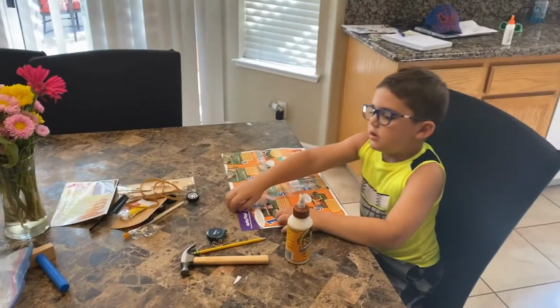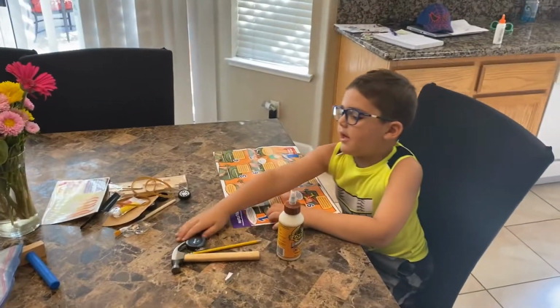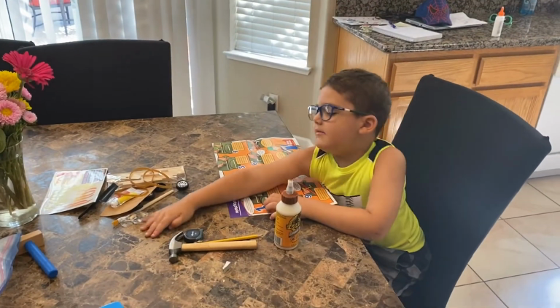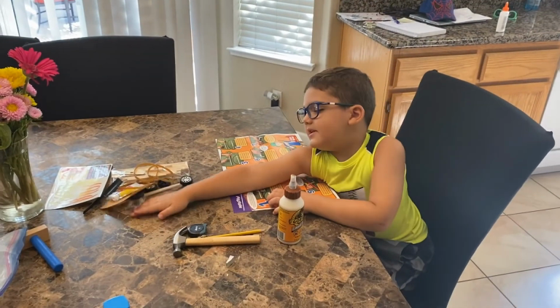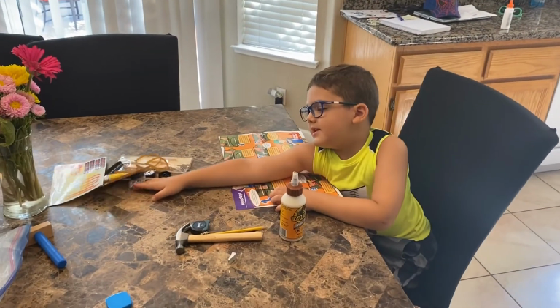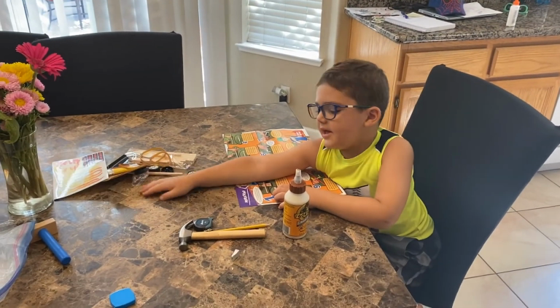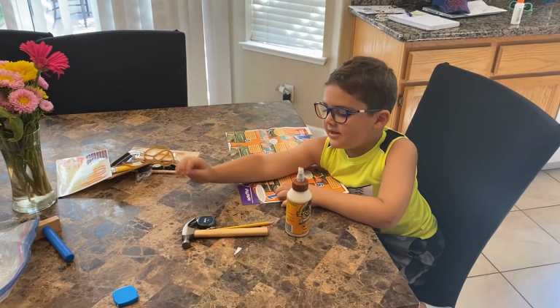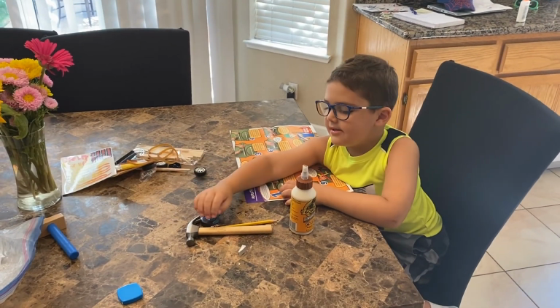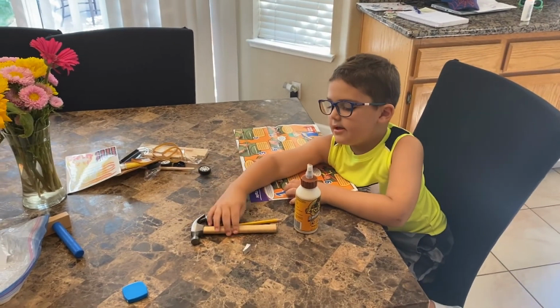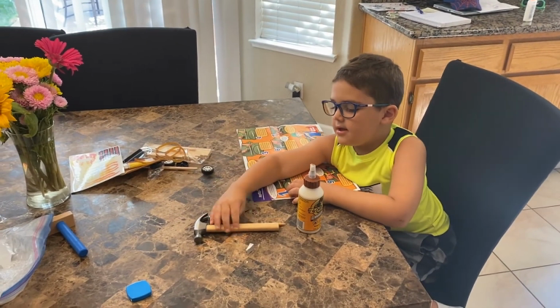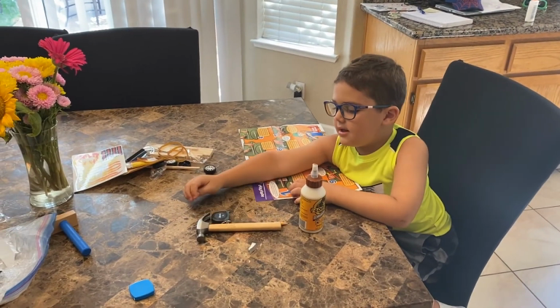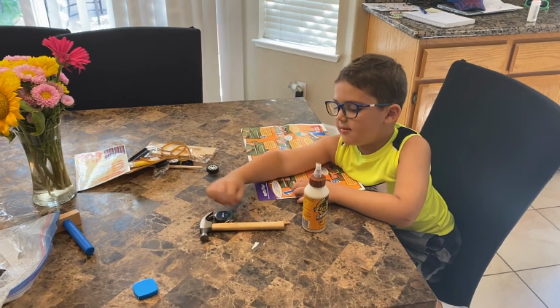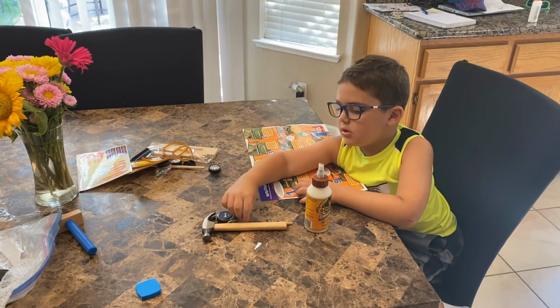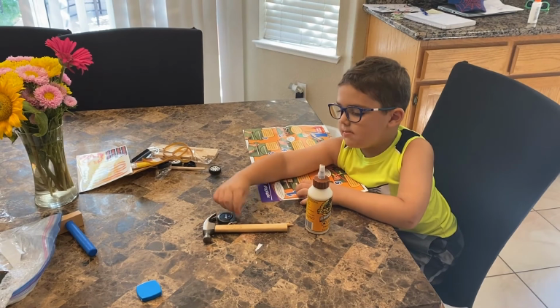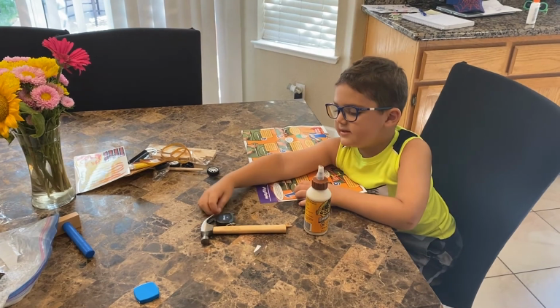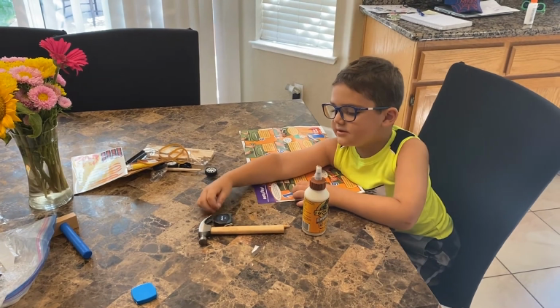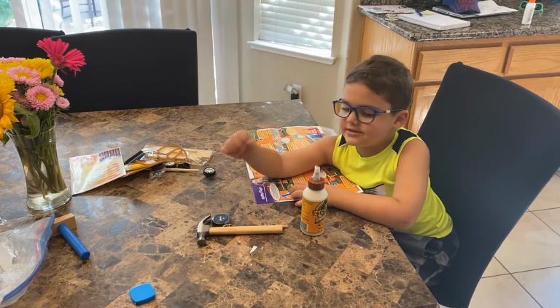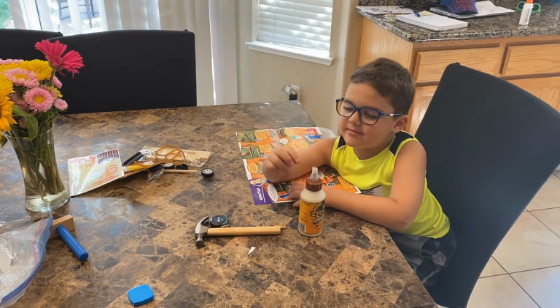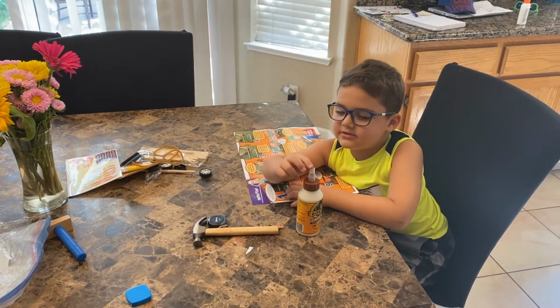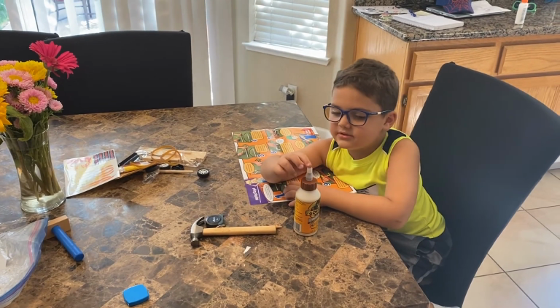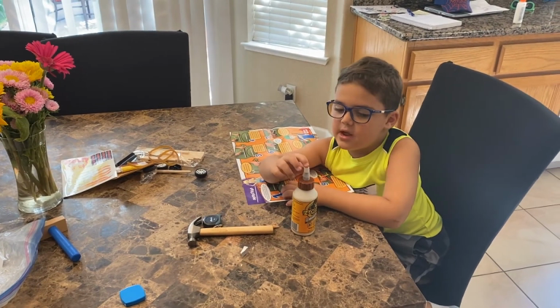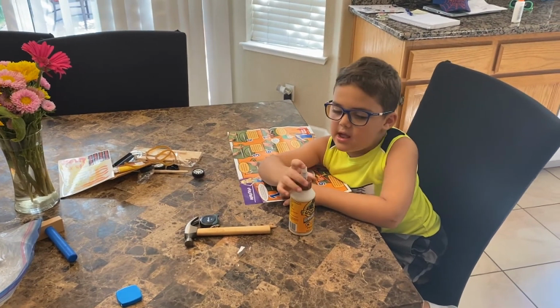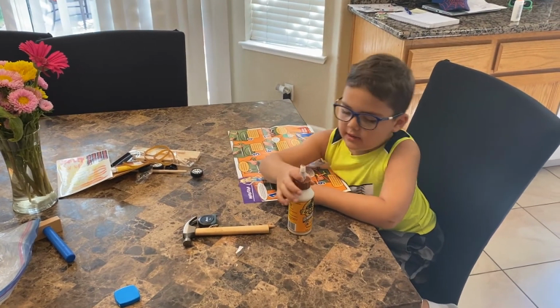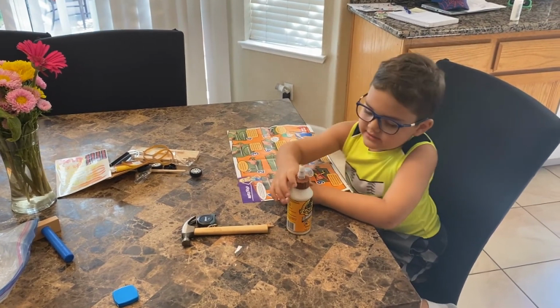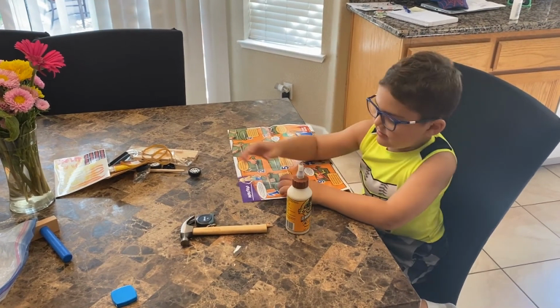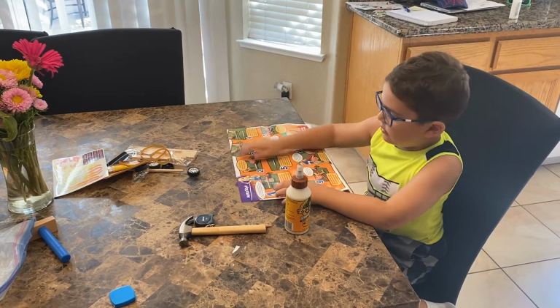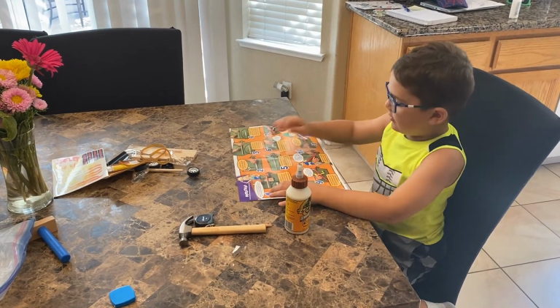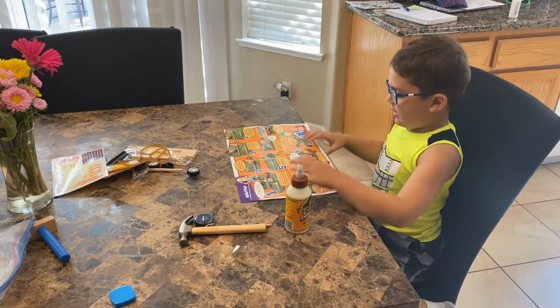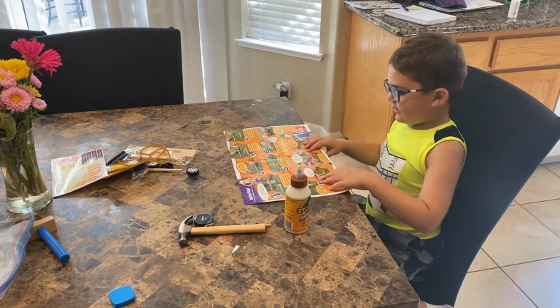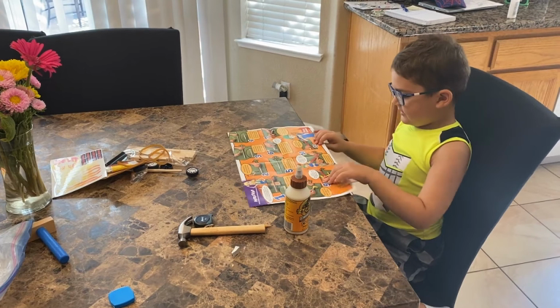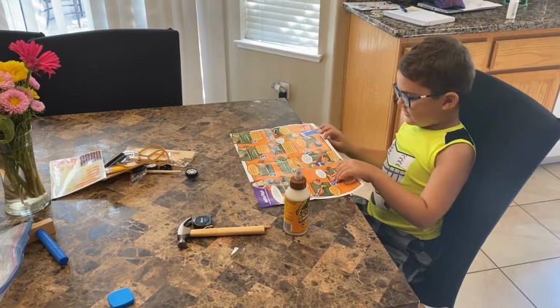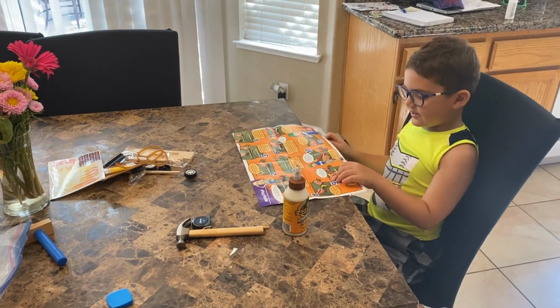Okay, we need a kit, and a hammer, pencil, tape measure, and some glue in the construction.